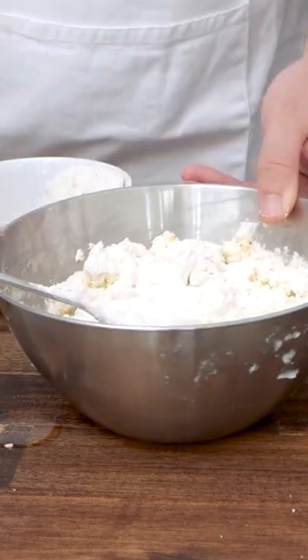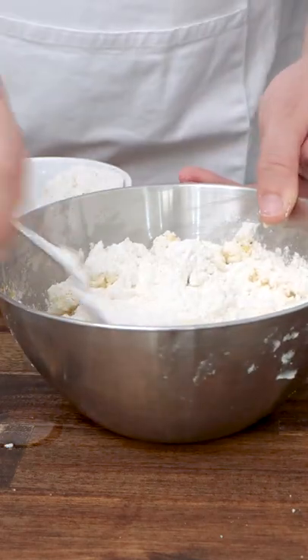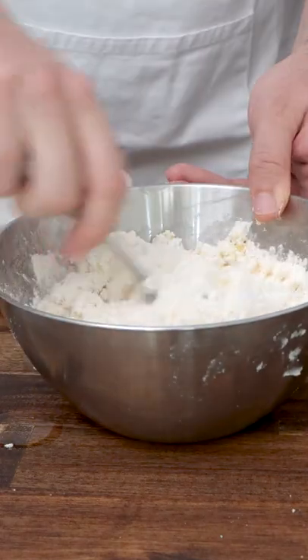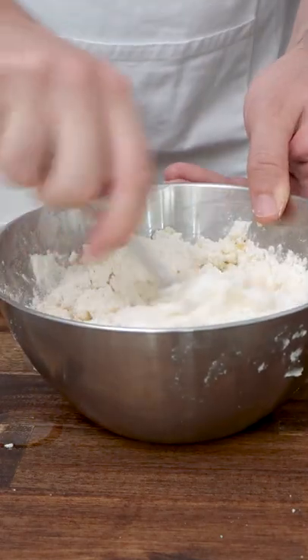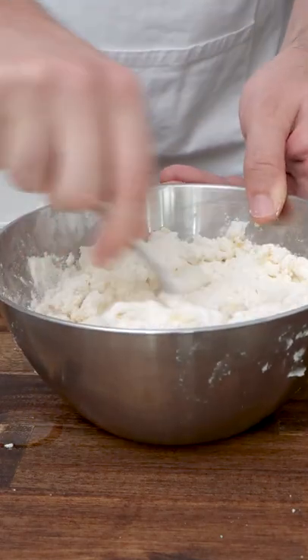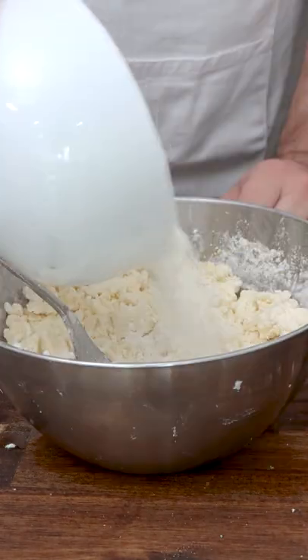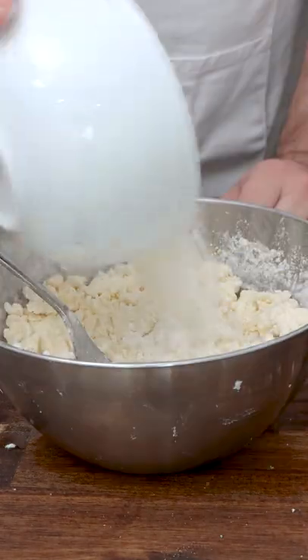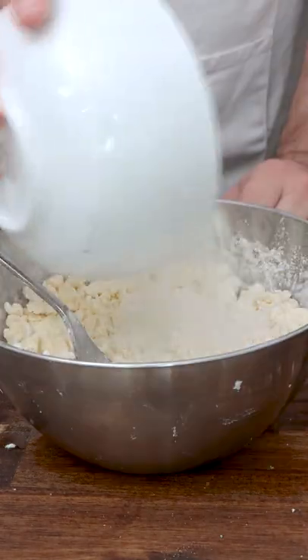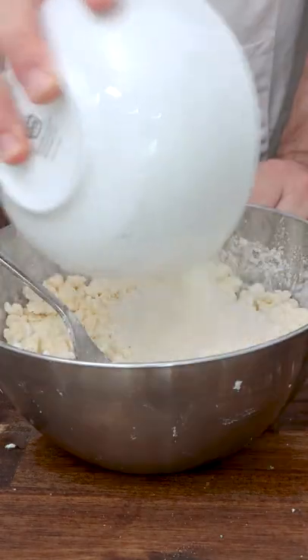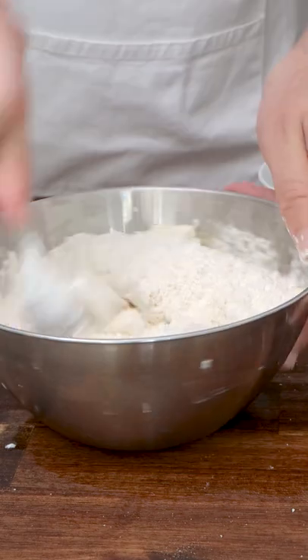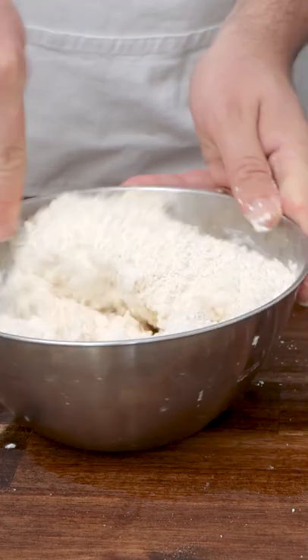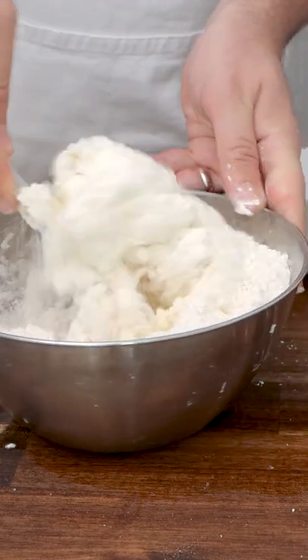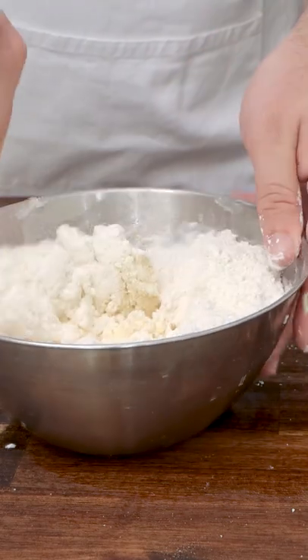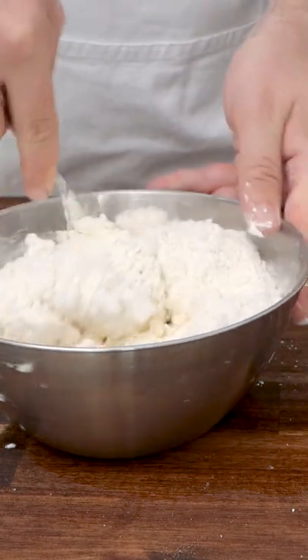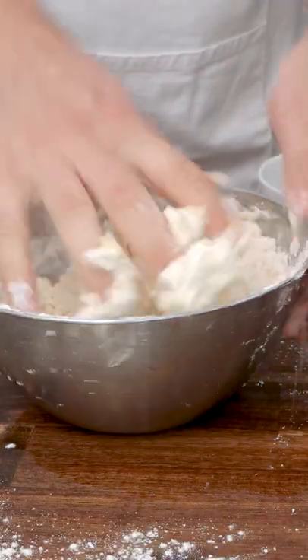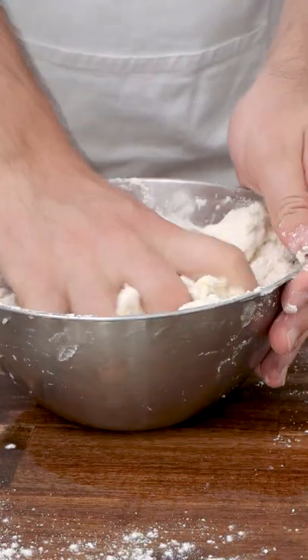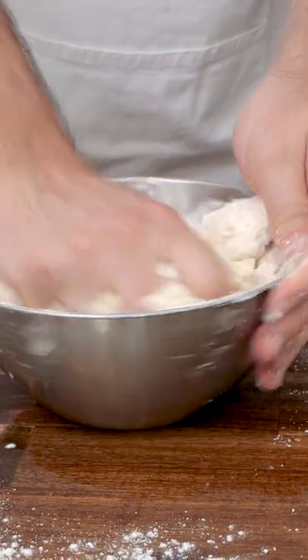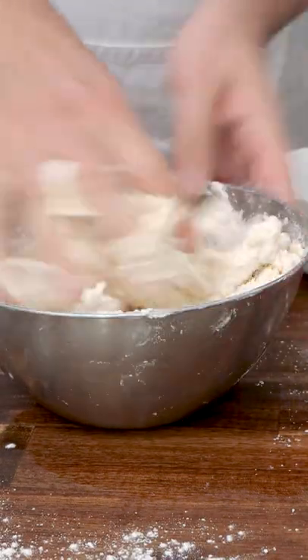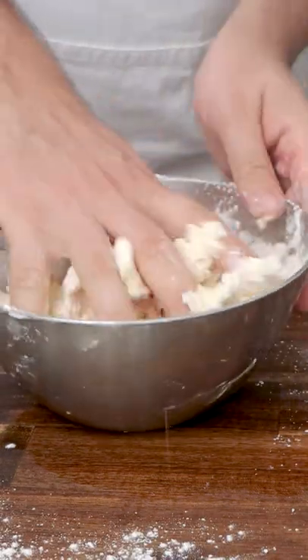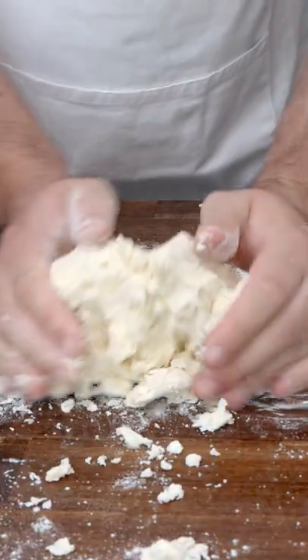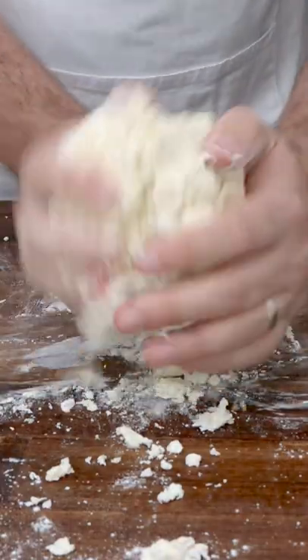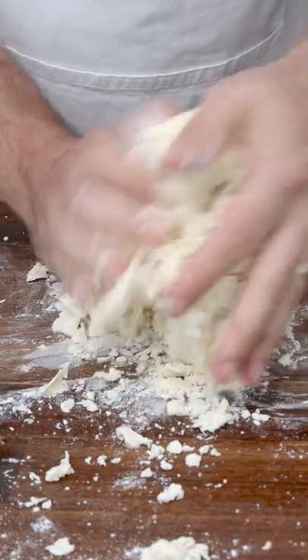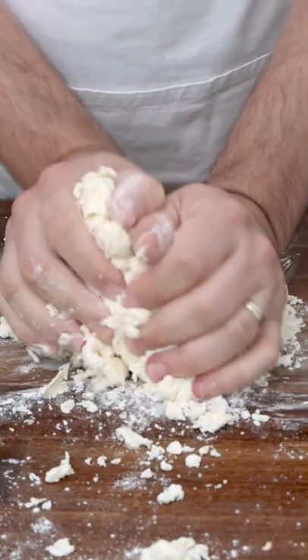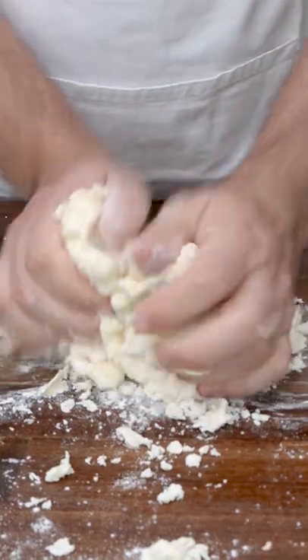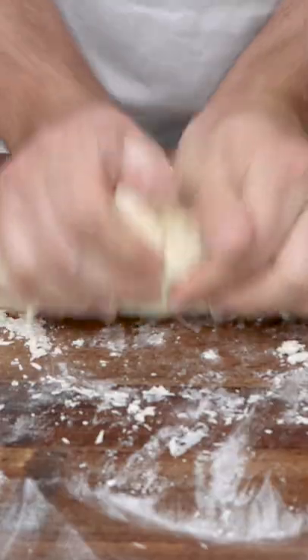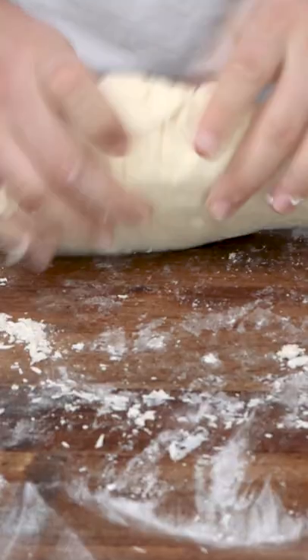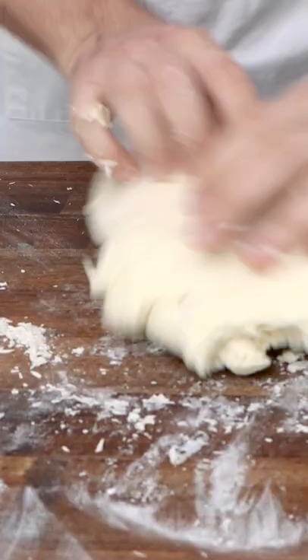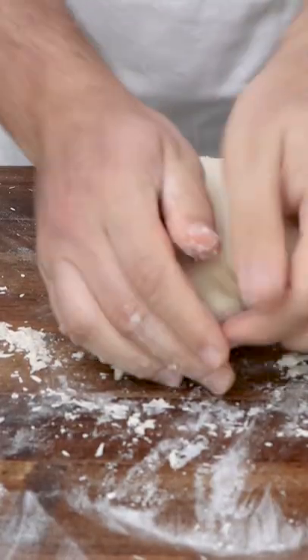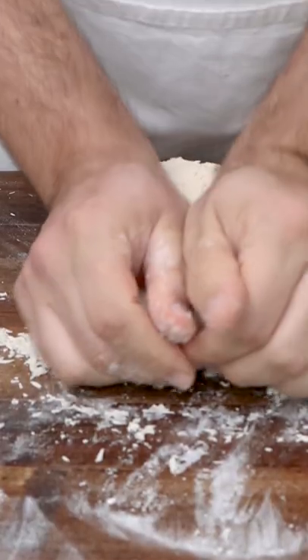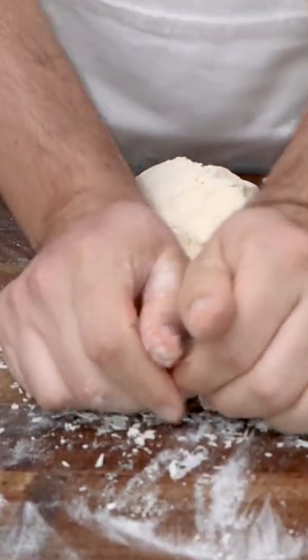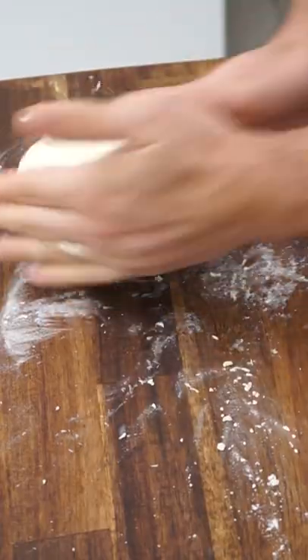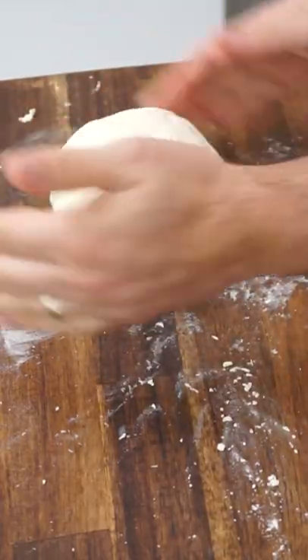You mix it together, and when you mix it together, oh you want to enjoy all this beautiful smell that comes from a beautiful bowl. Mix it, knead it together, it's so easy. It will take you about 15-20 minutes.